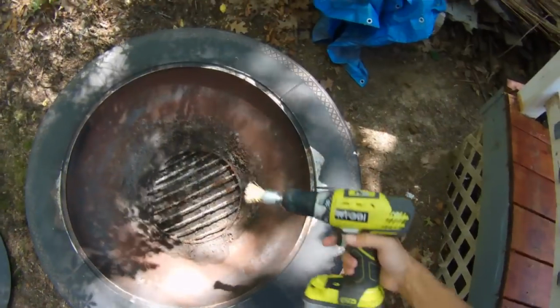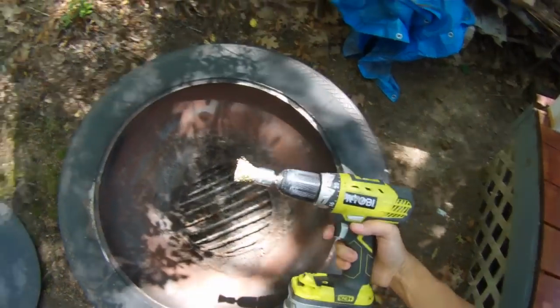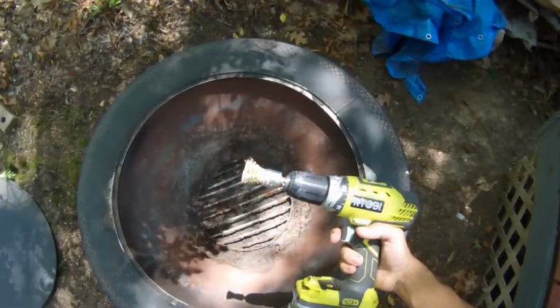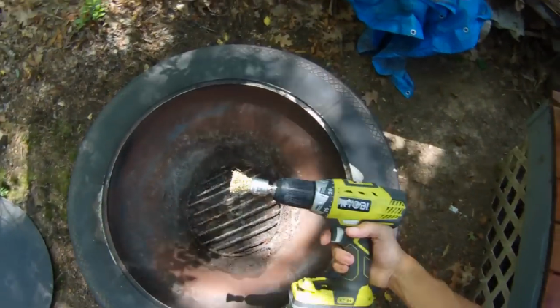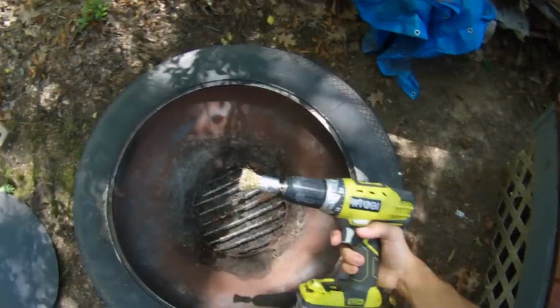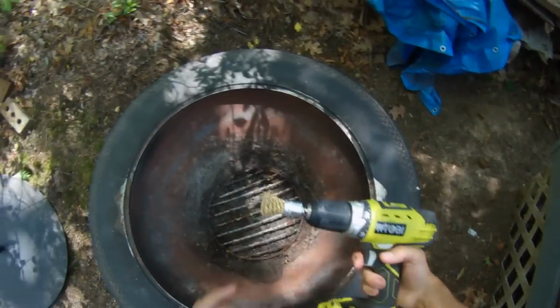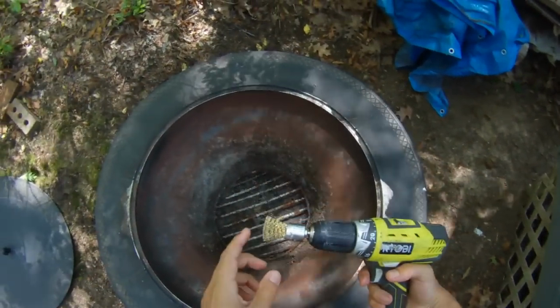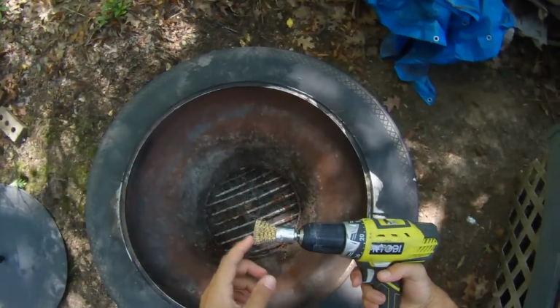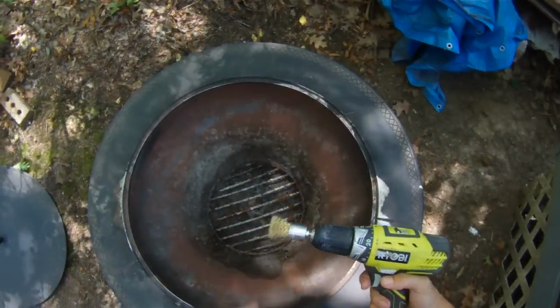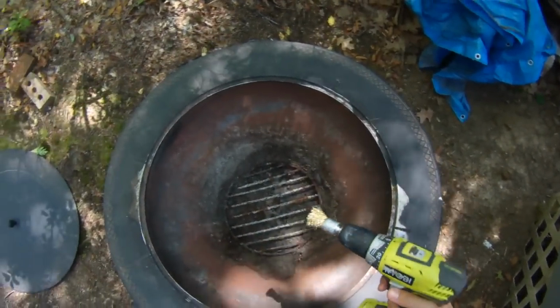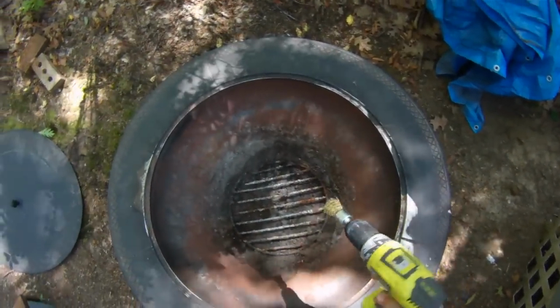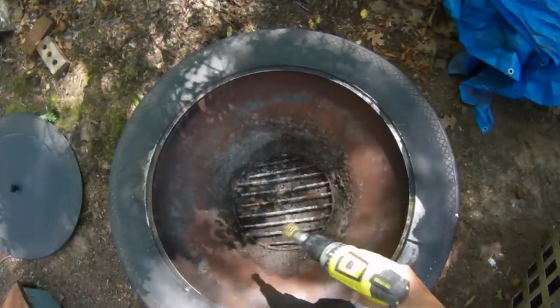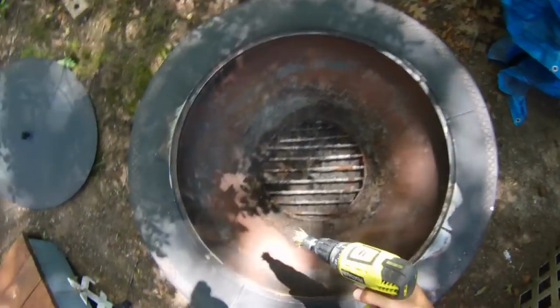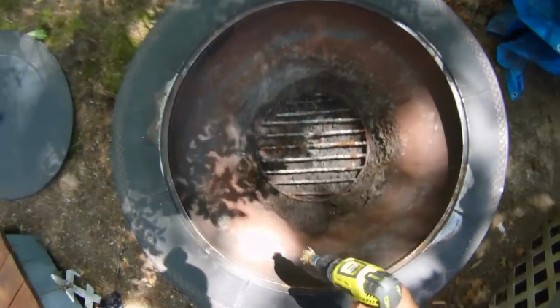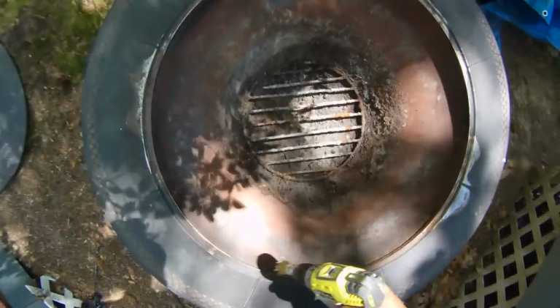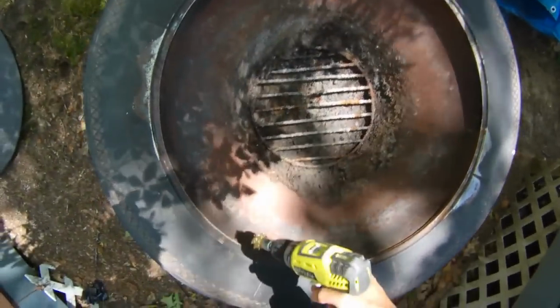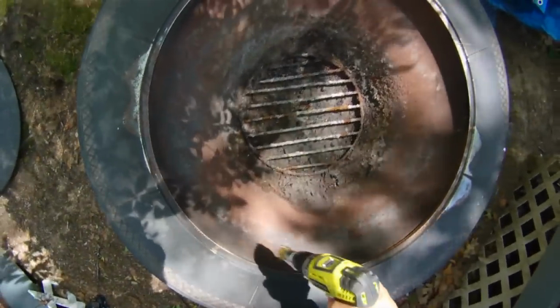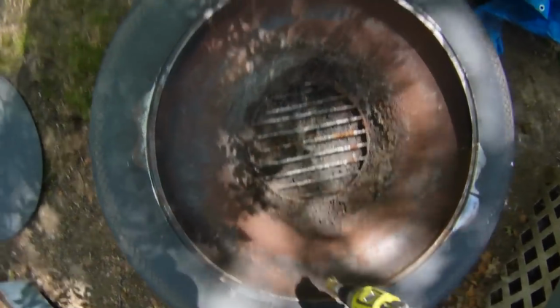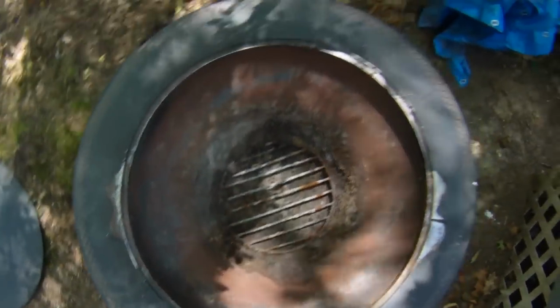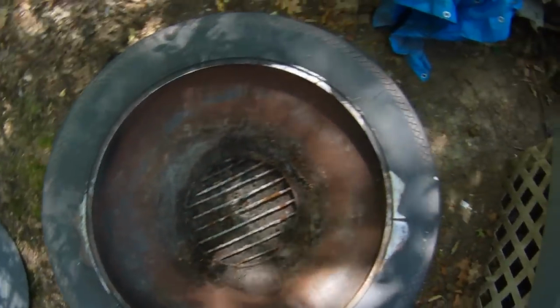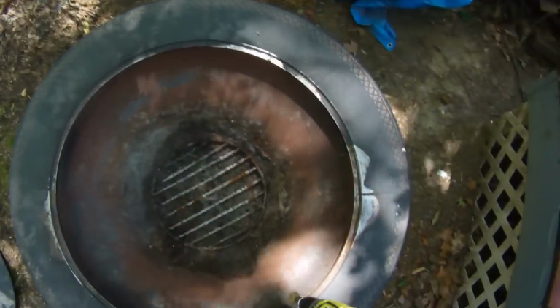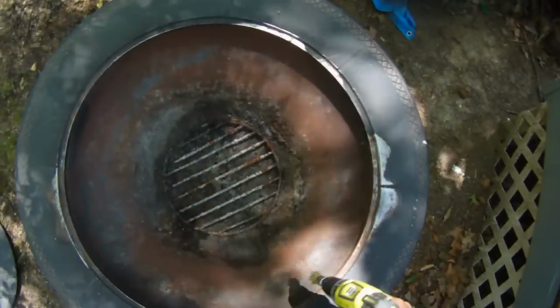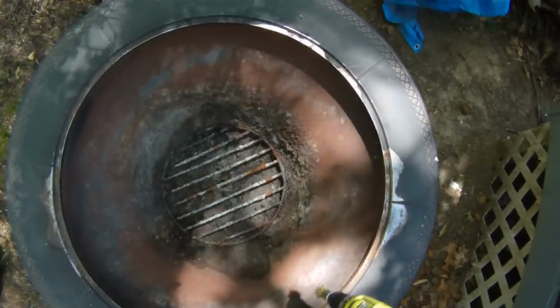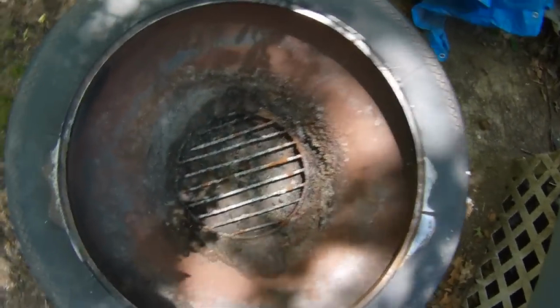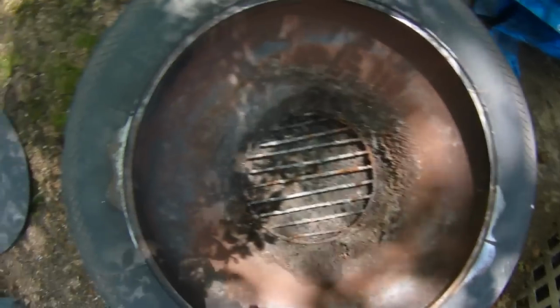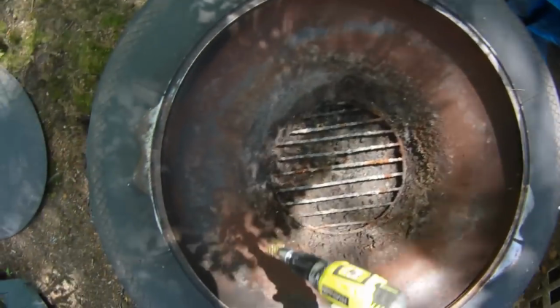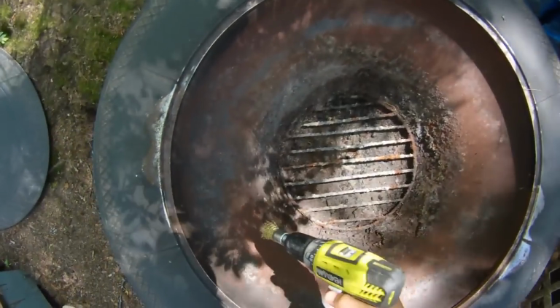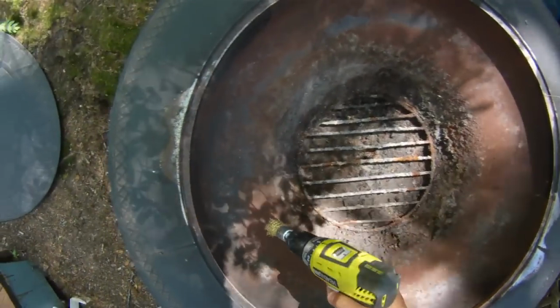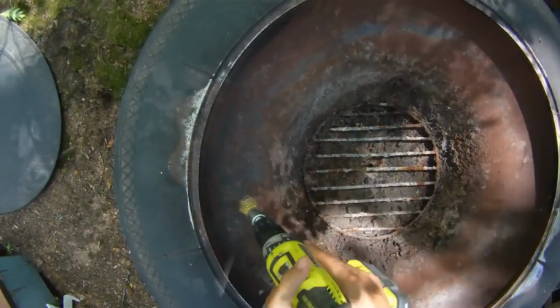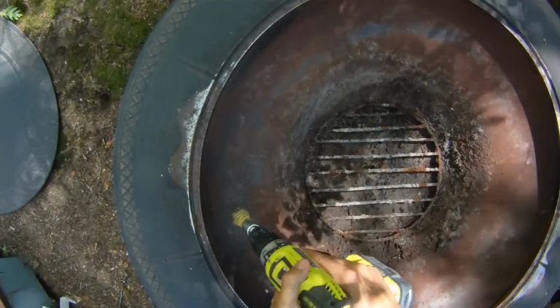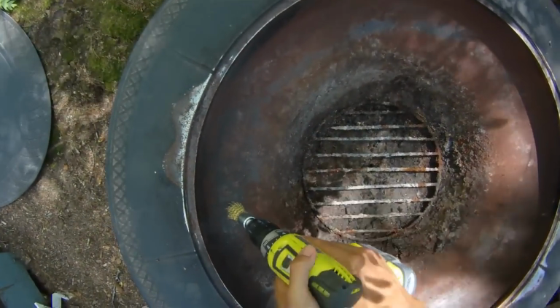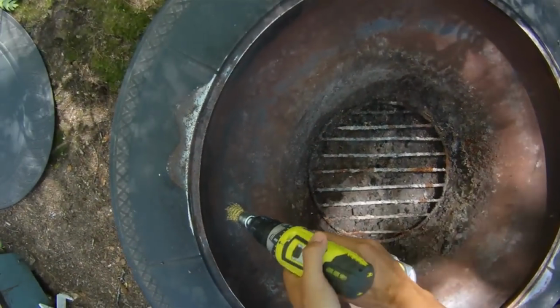Now what I have is a drill here with the metal bit that's going to take off any excess rust that I couldn't get with the other sander. Here we go.